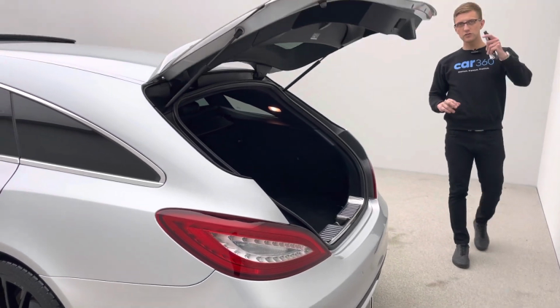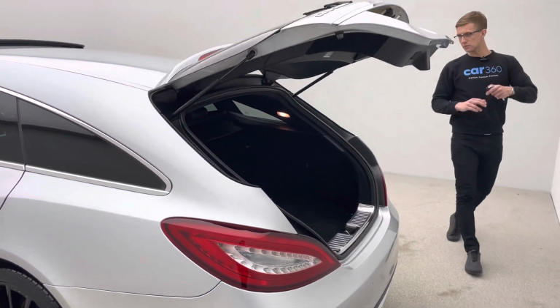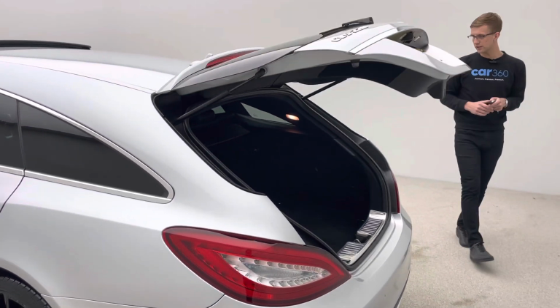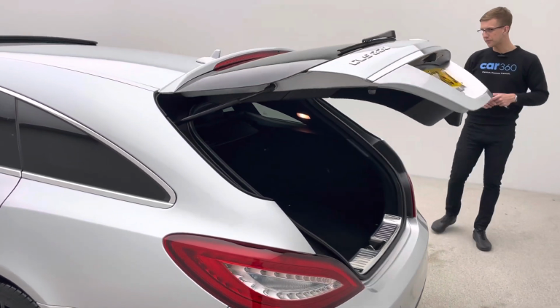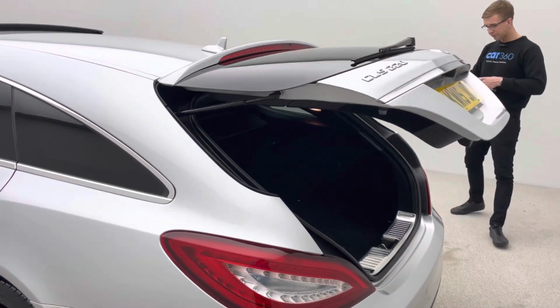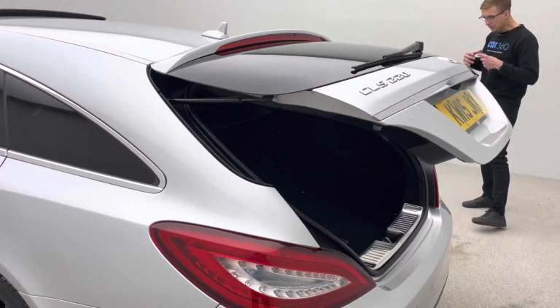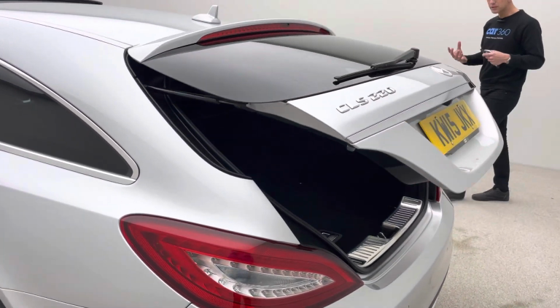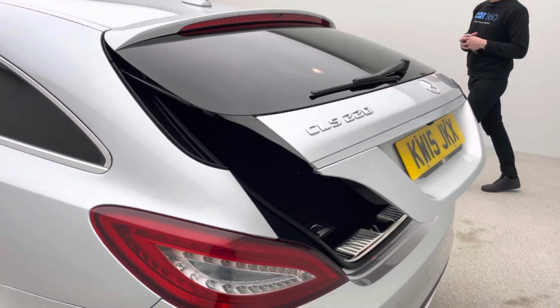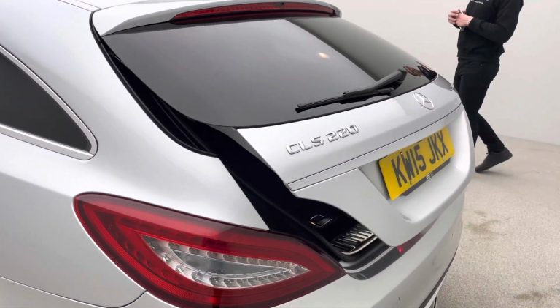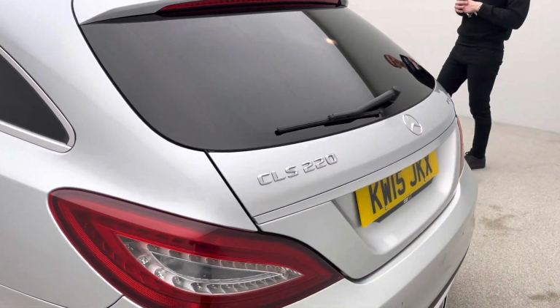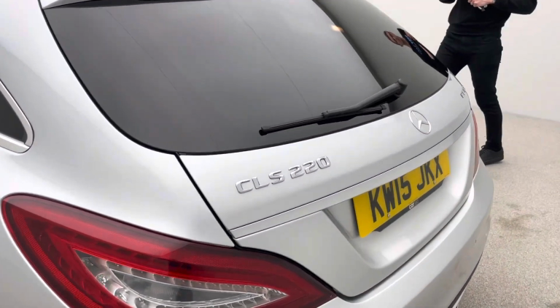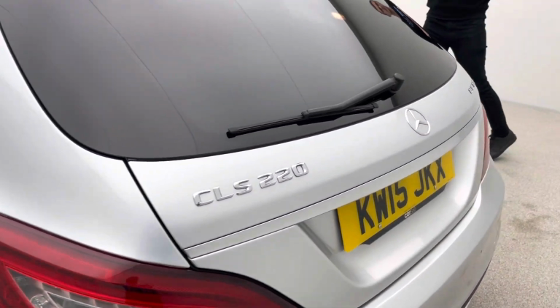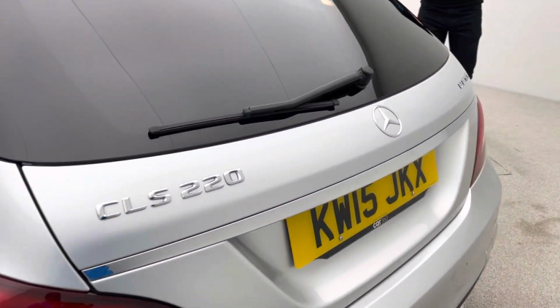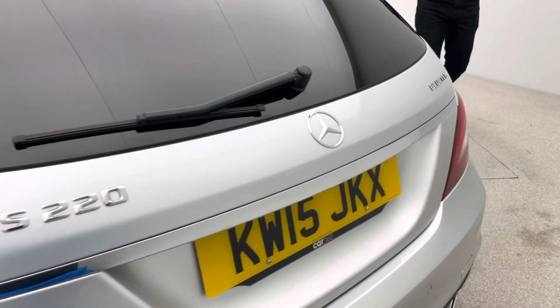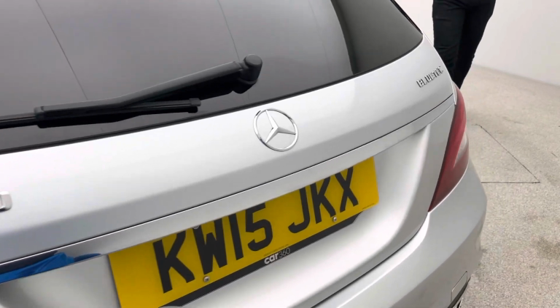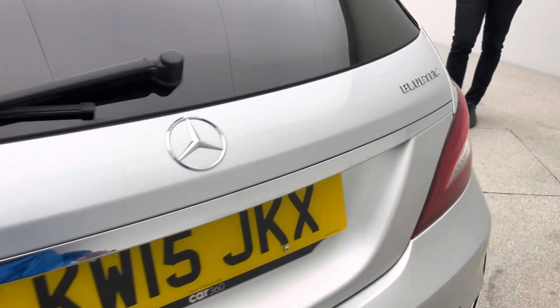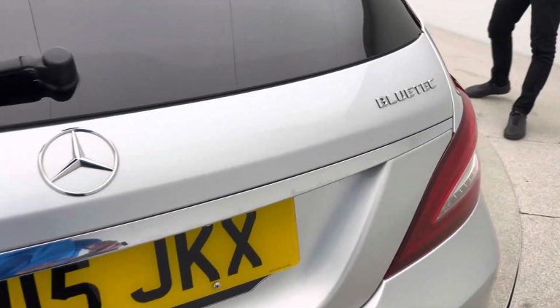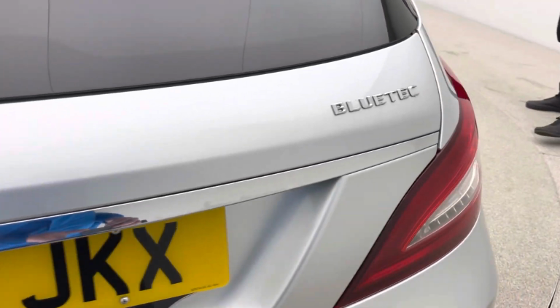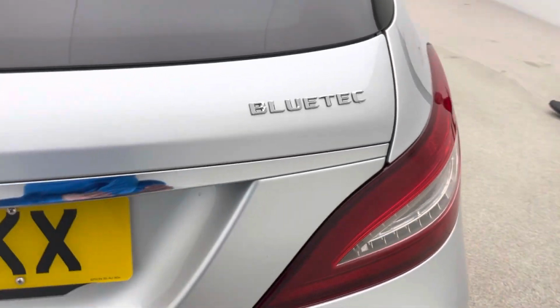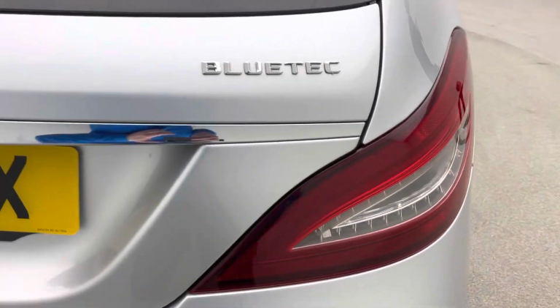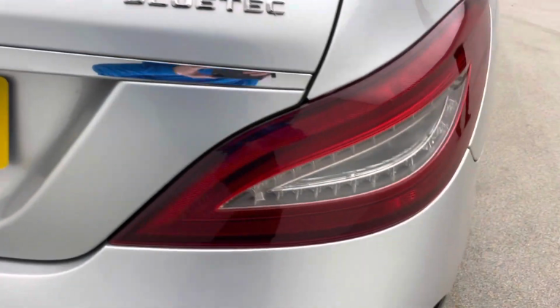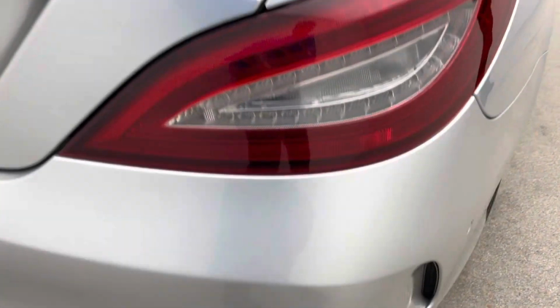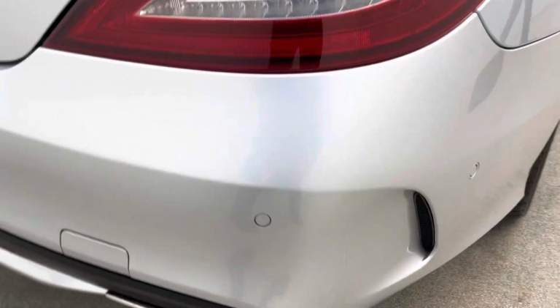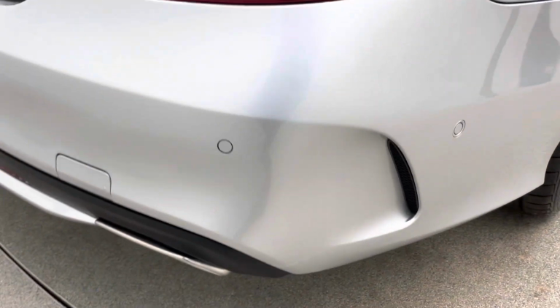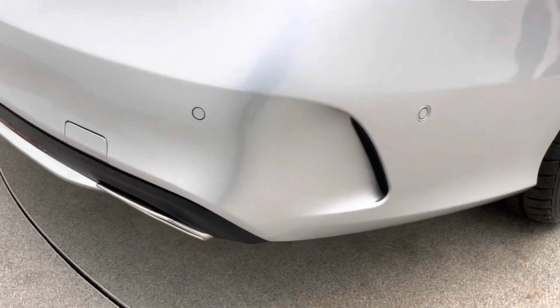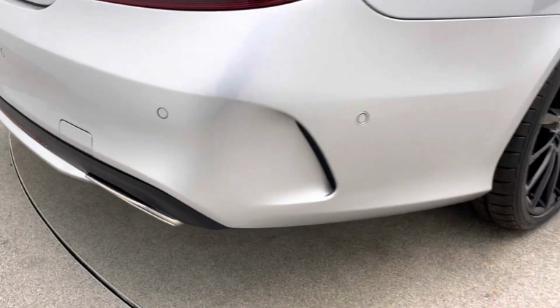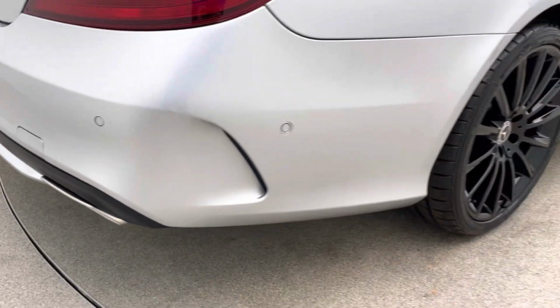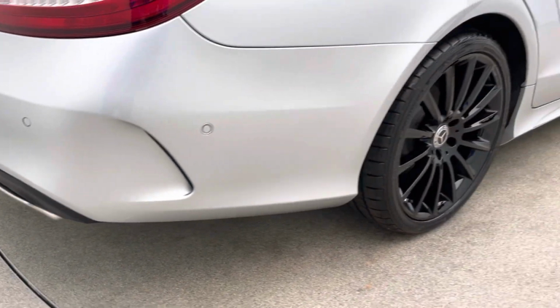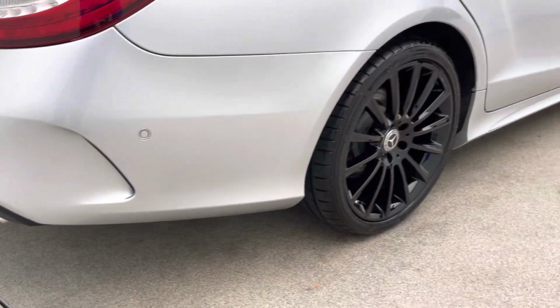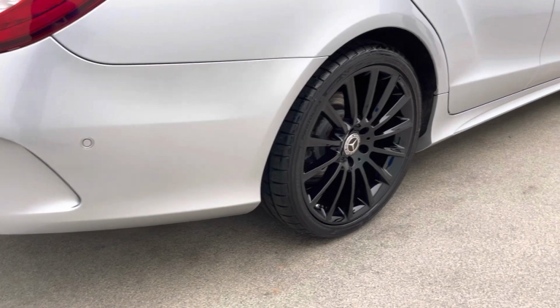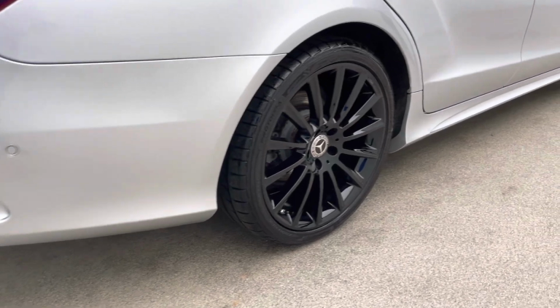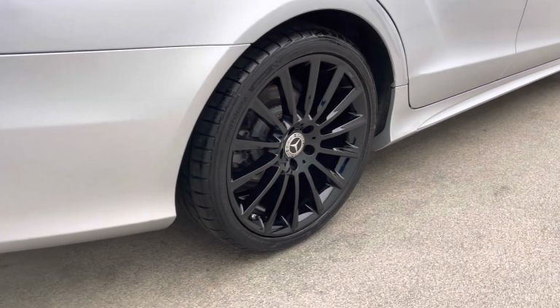Two keys with the vehicle, minimum of six months MOT, most recent service will be done as well if required, and all documentation of history will be passed to yourself.